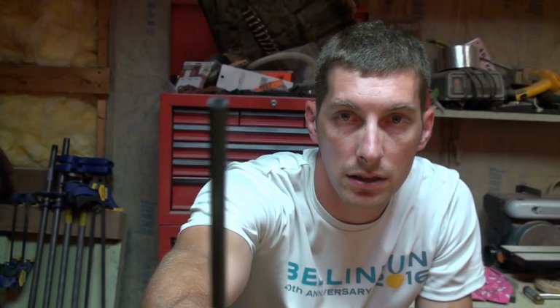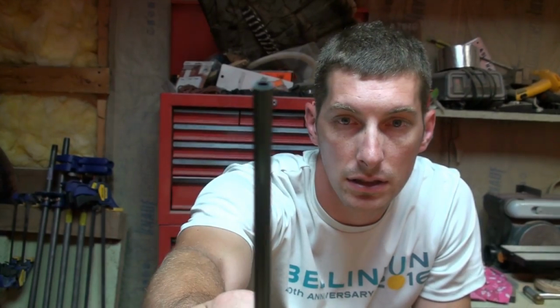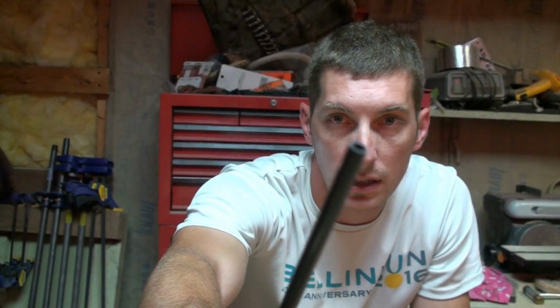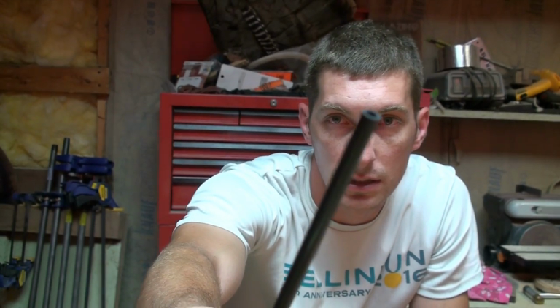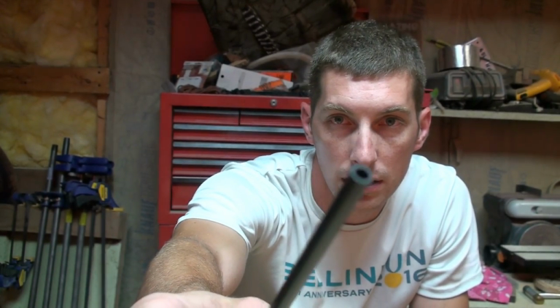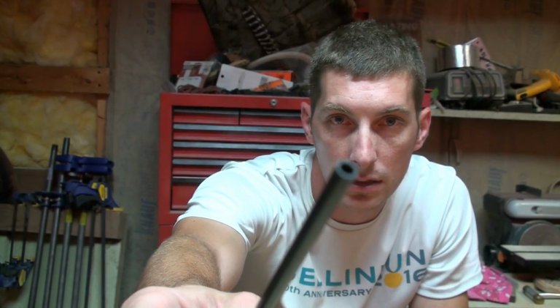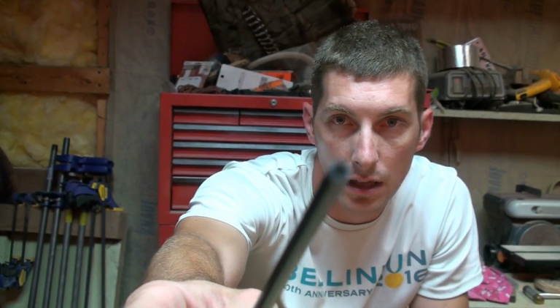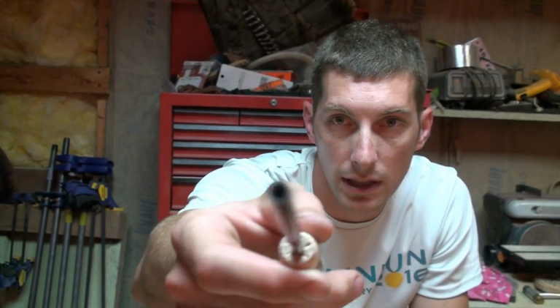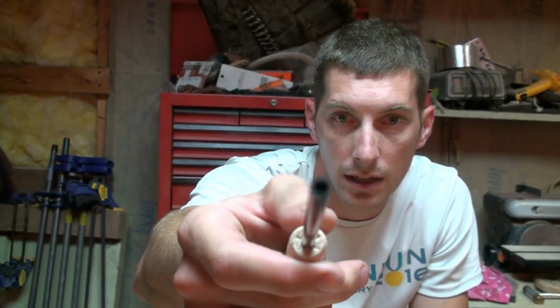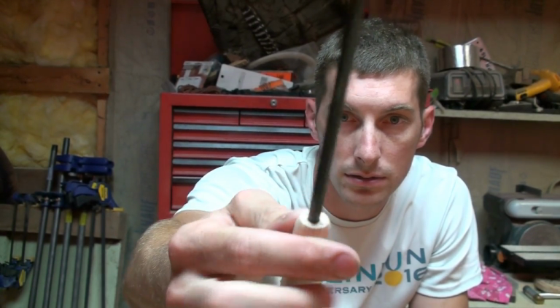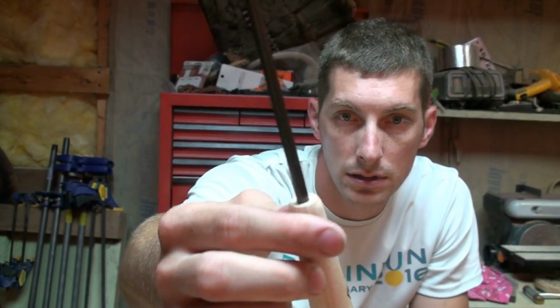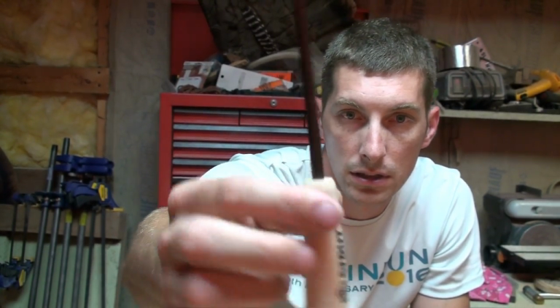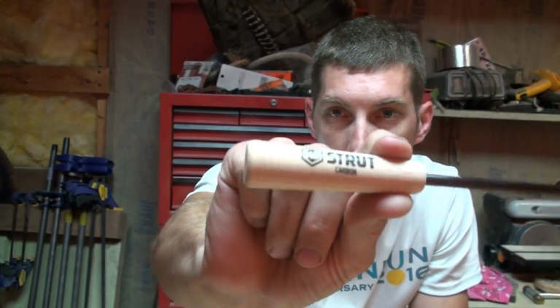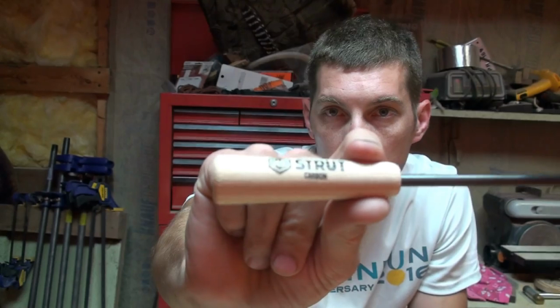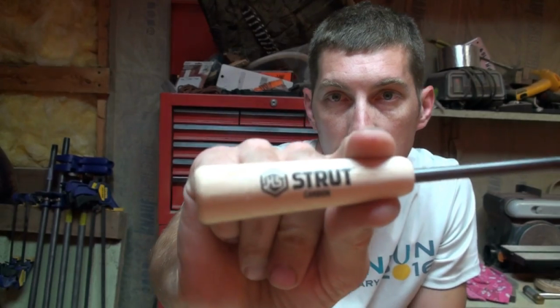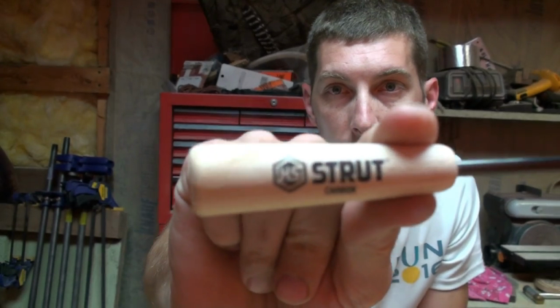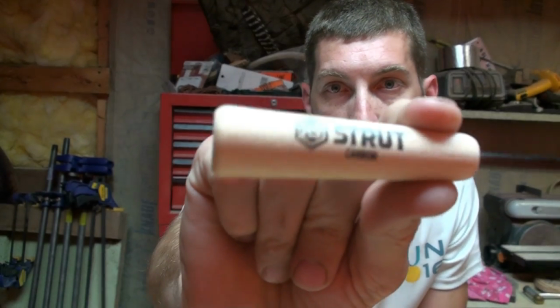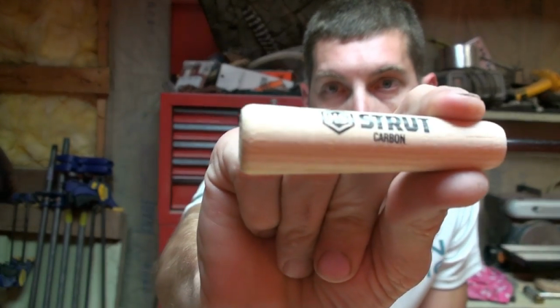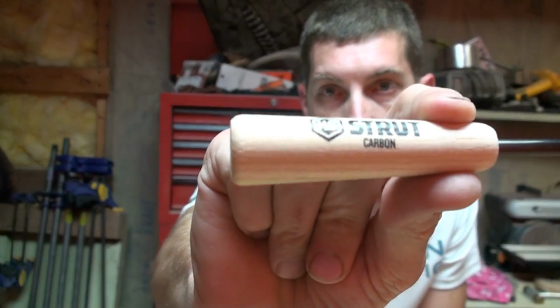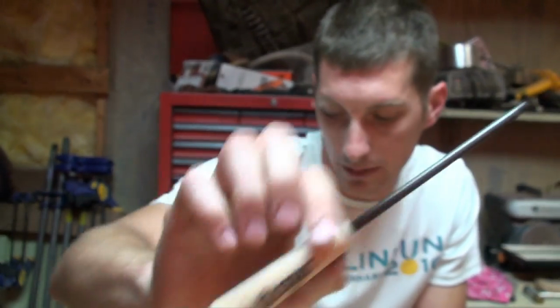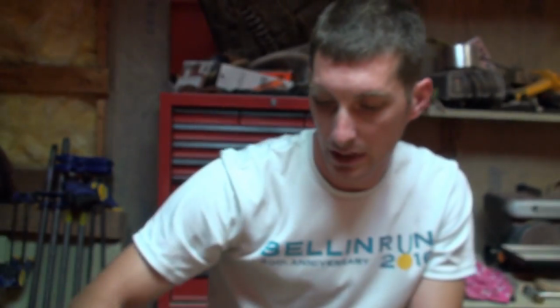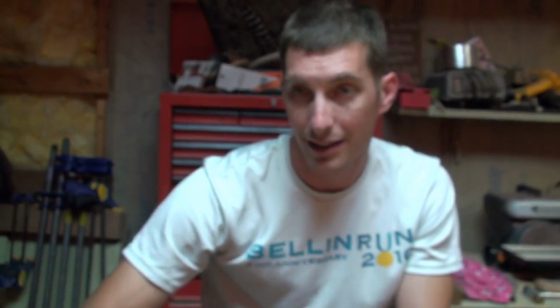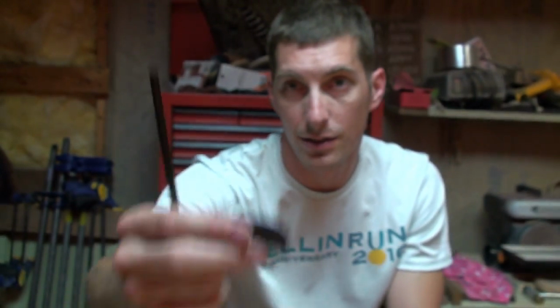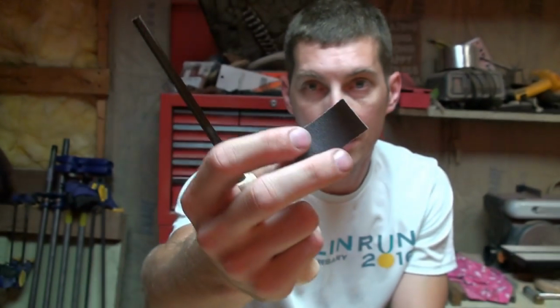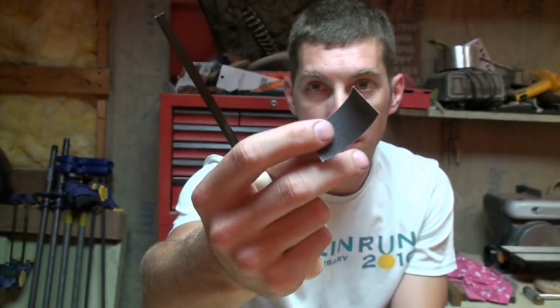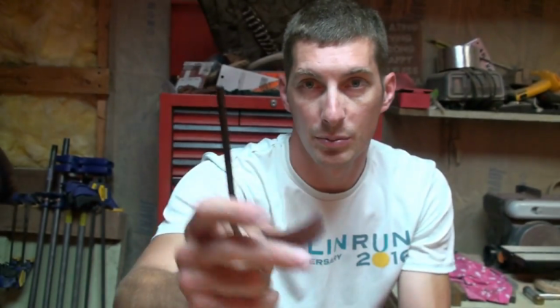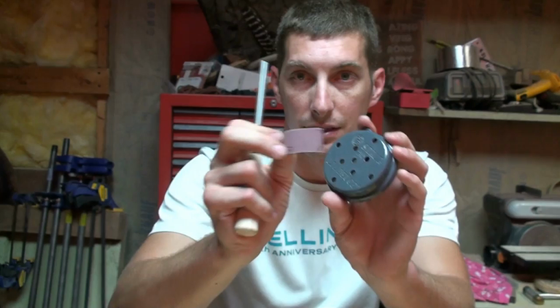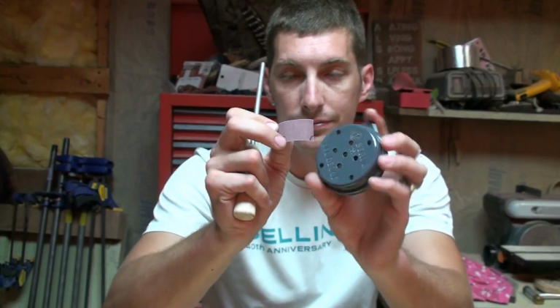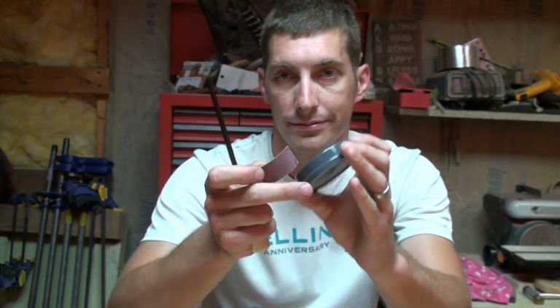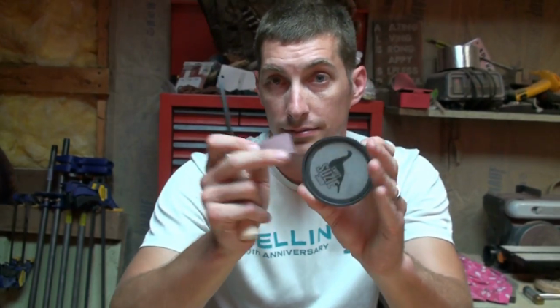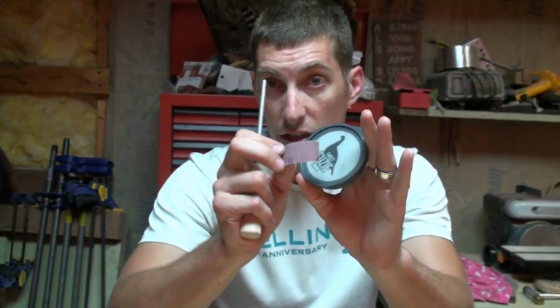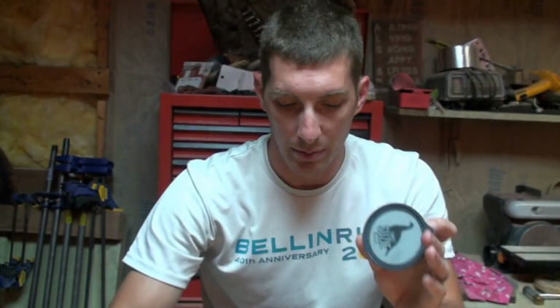Here's your carbon striker — hollow. So there's HS Strut and carbon on there. It also came with, of course, a little piece of conditioning paper.